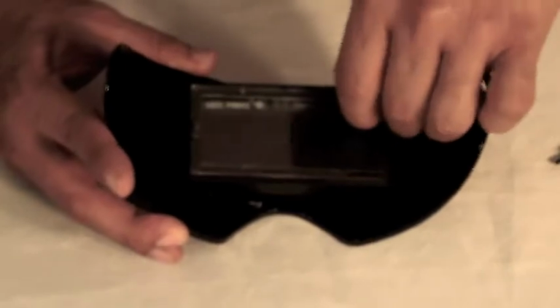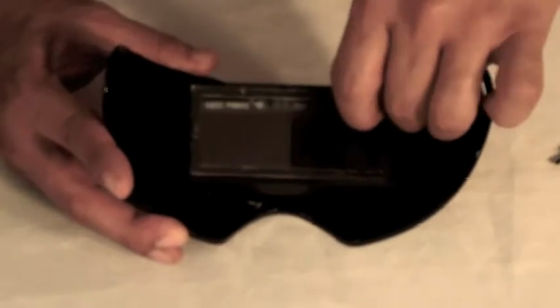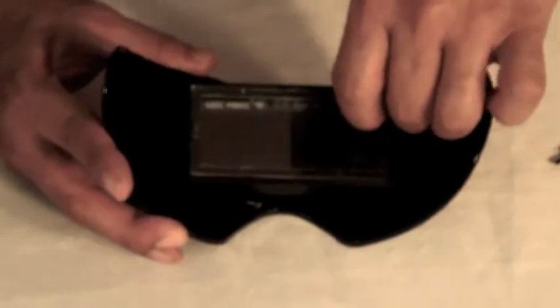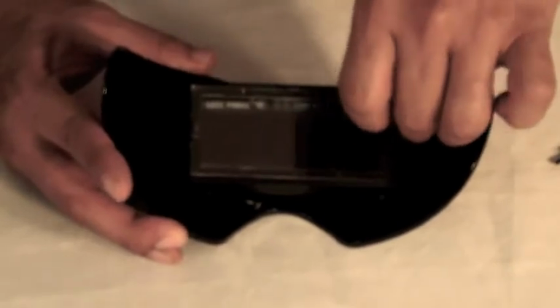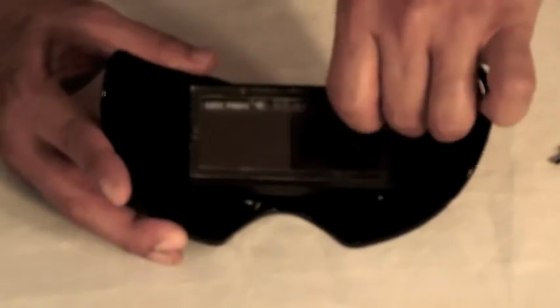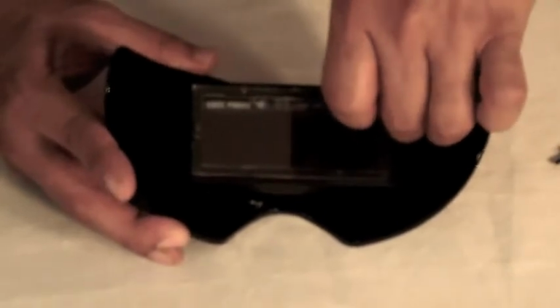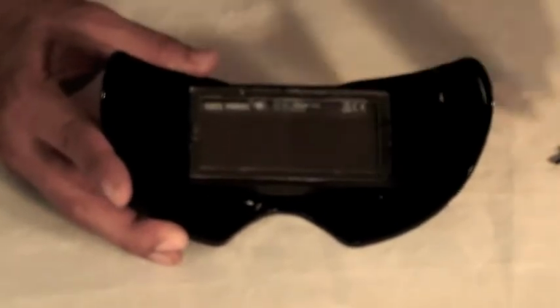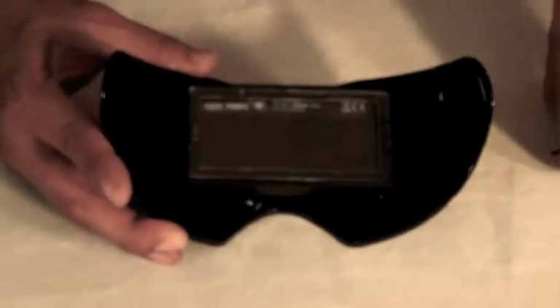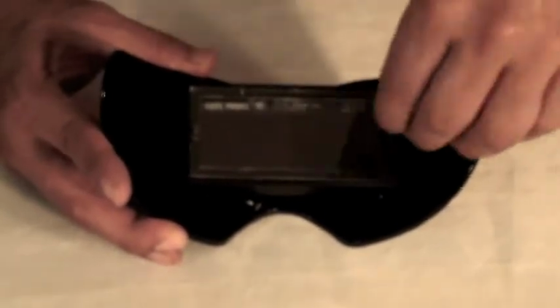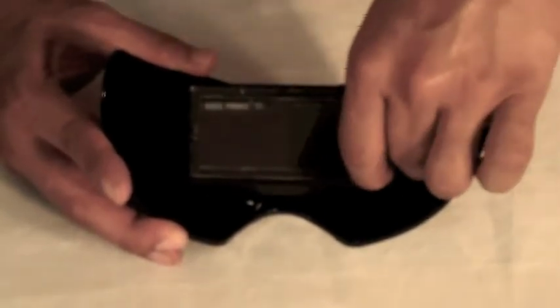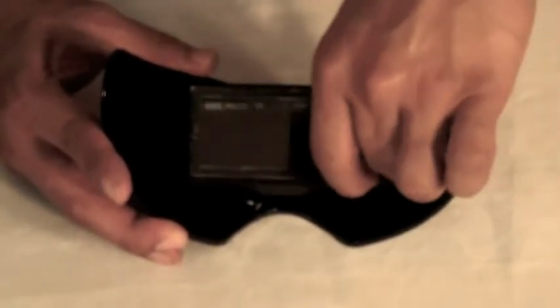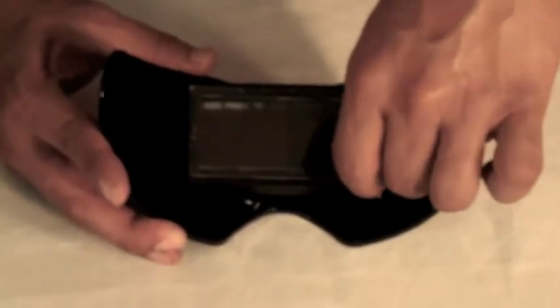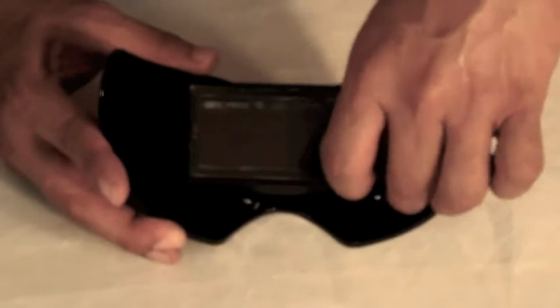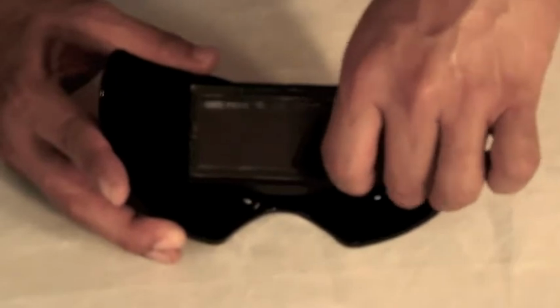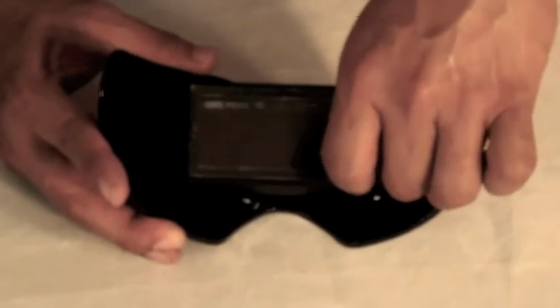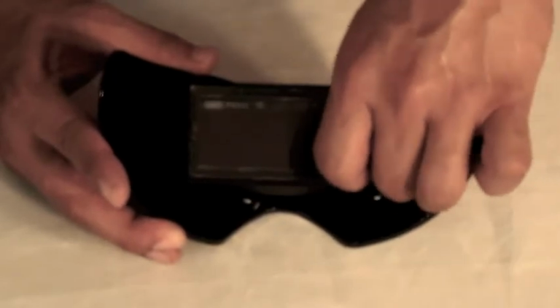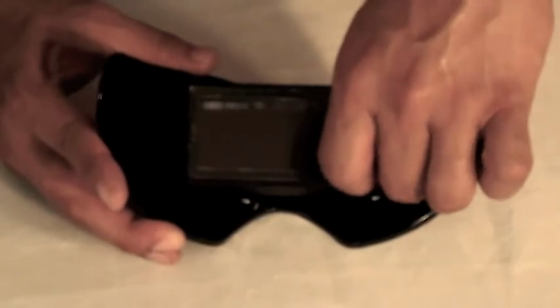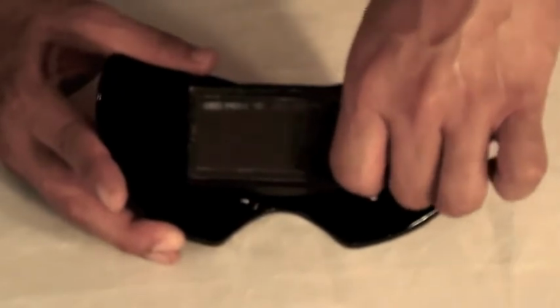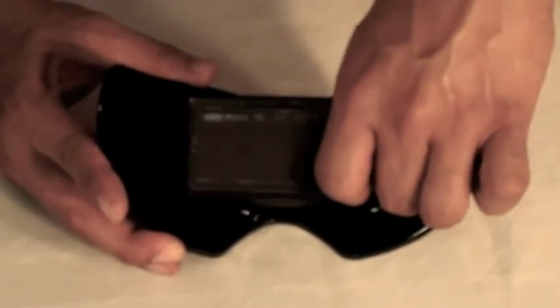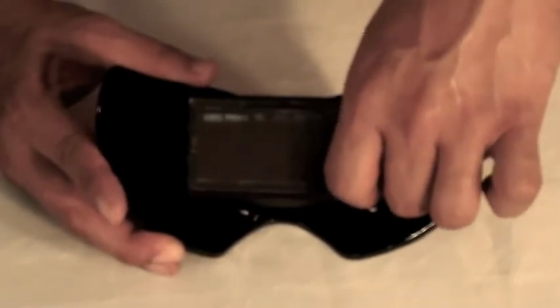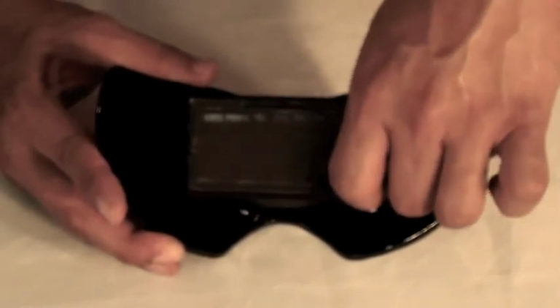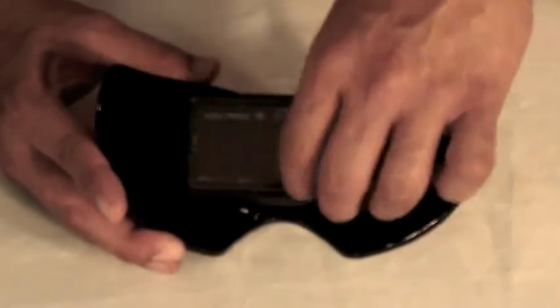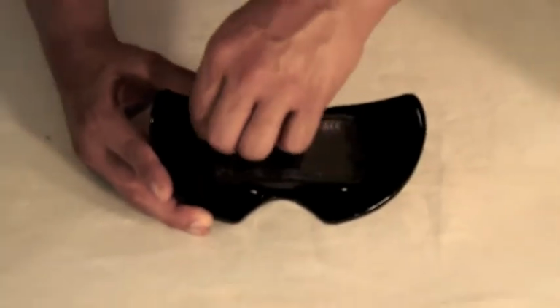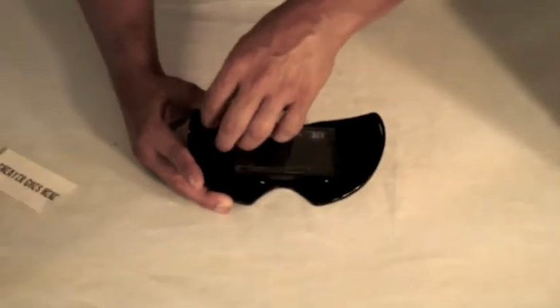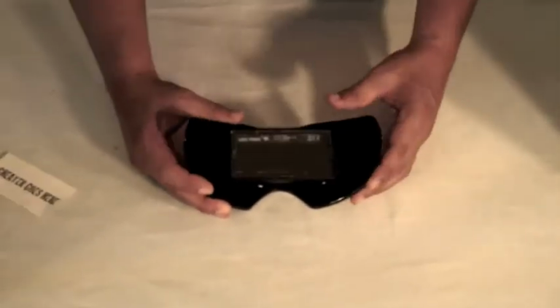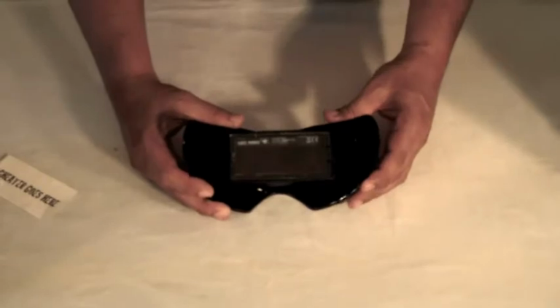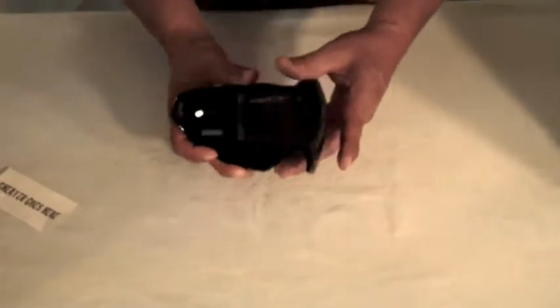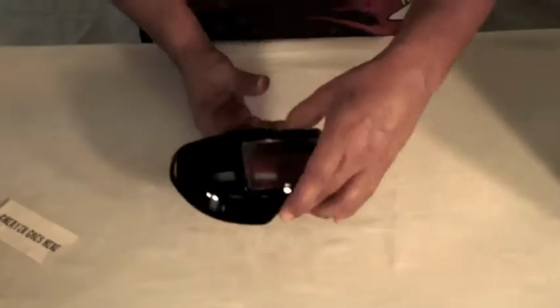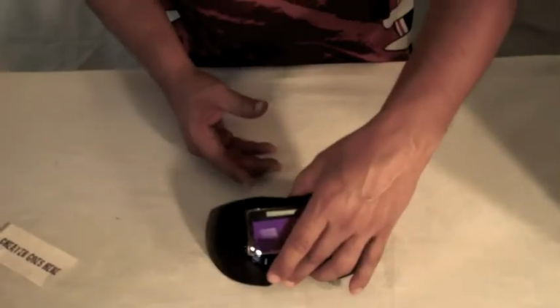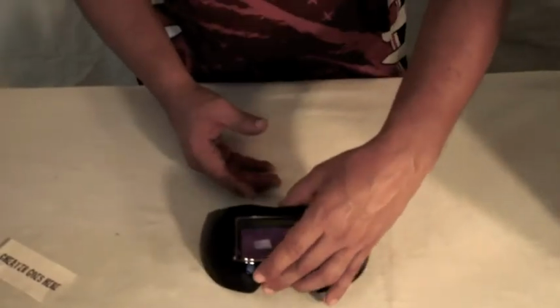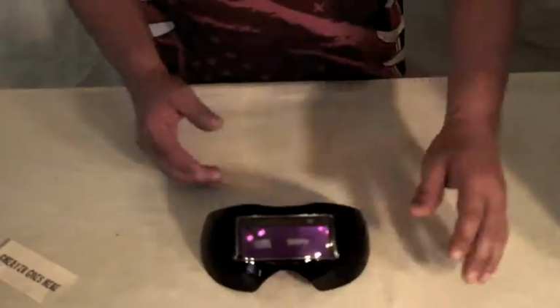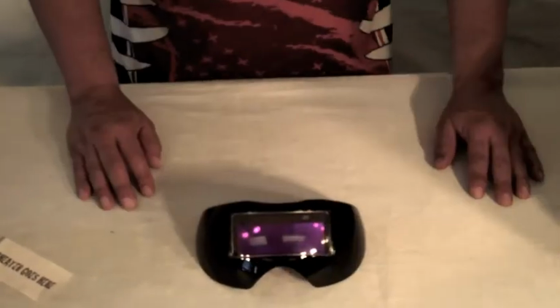Really easy to do. Remember, I'm showing you this — this is what it looks like when you're doing it inside the mask. Just like that. That's the final product right there.